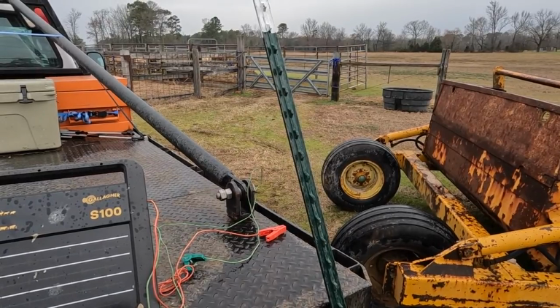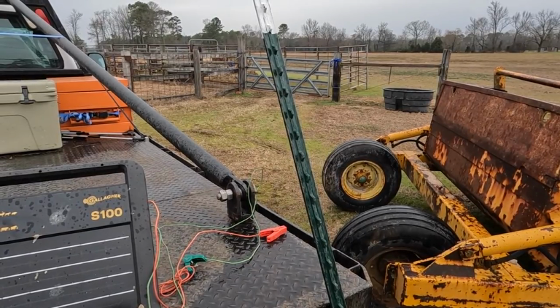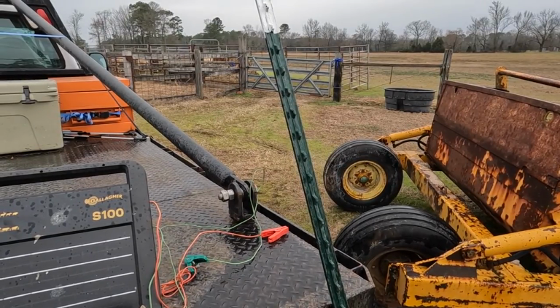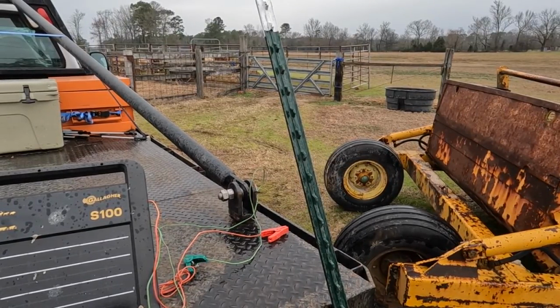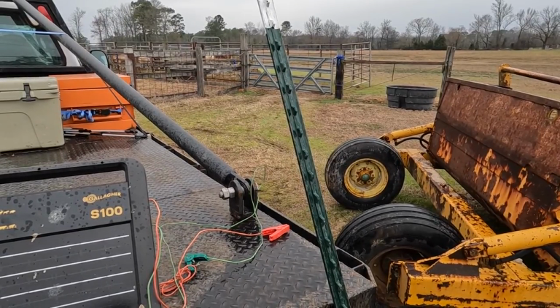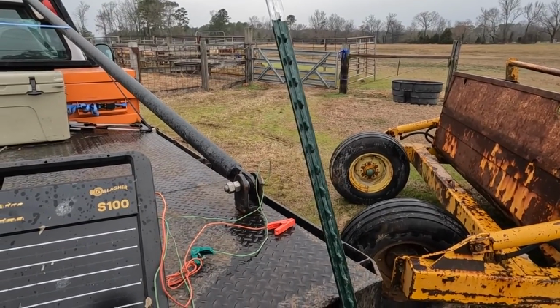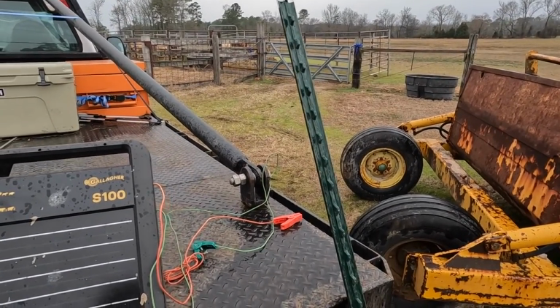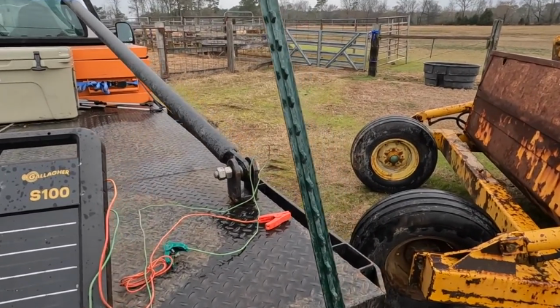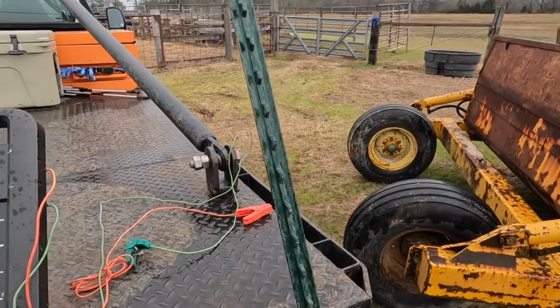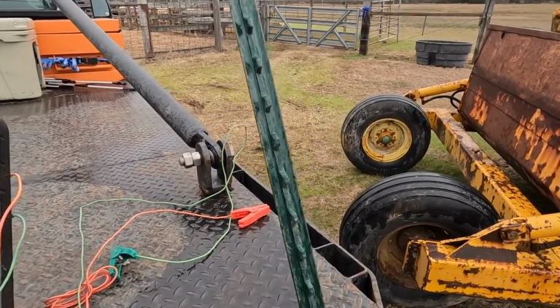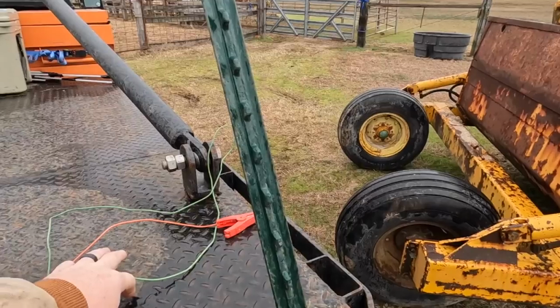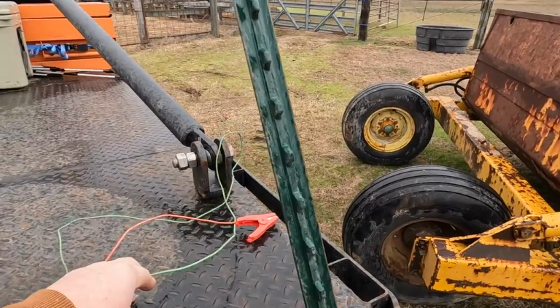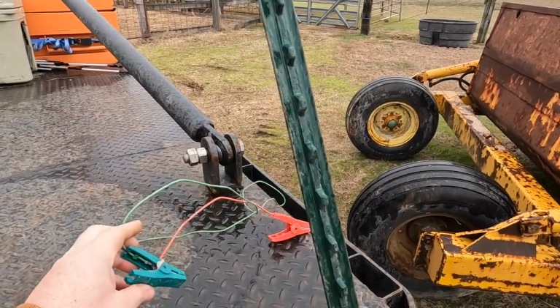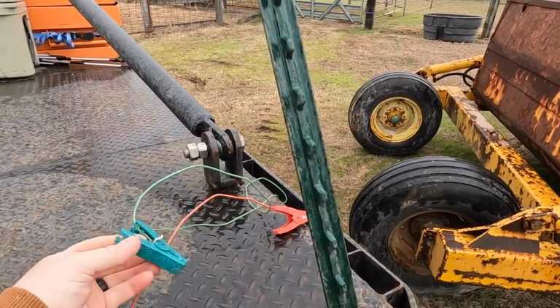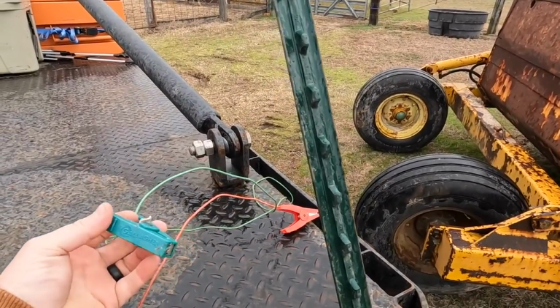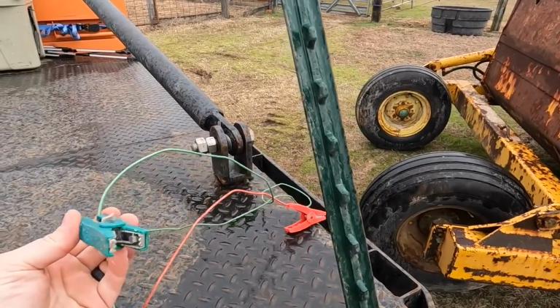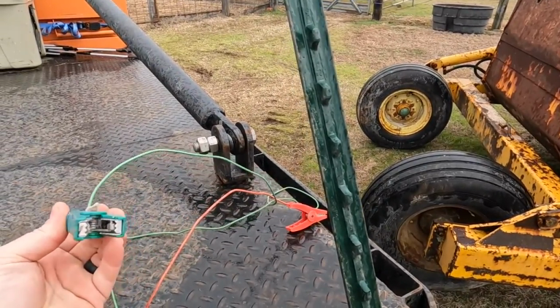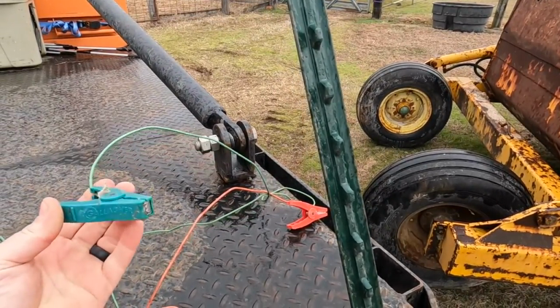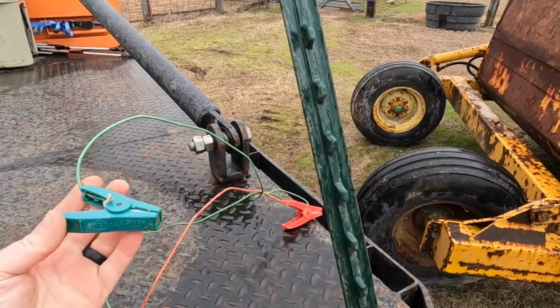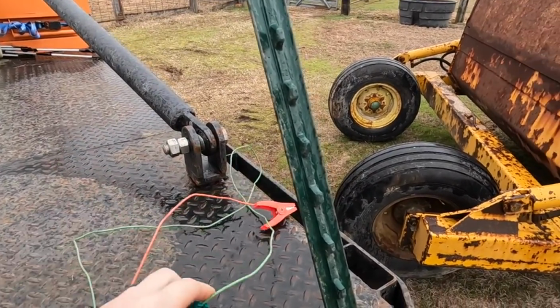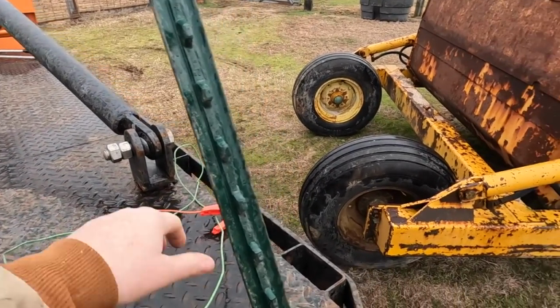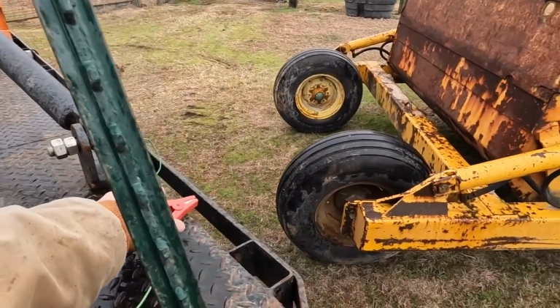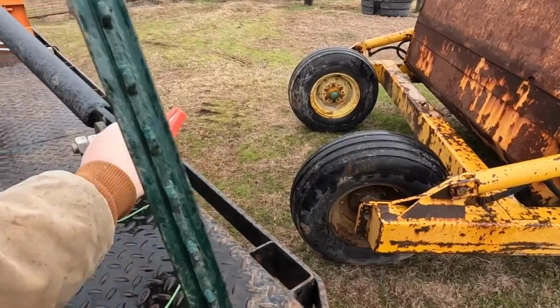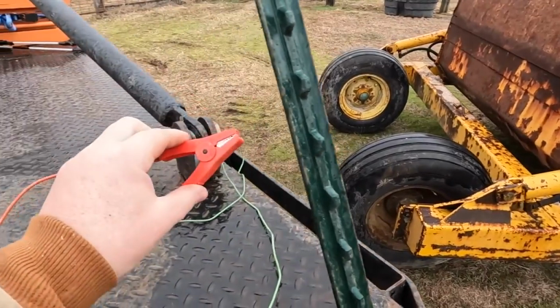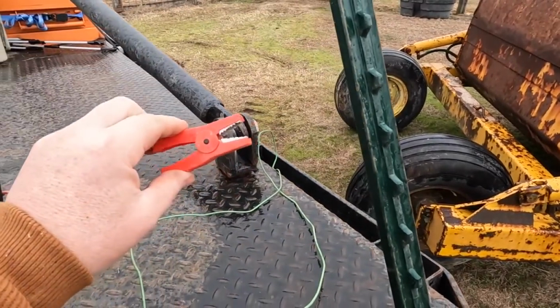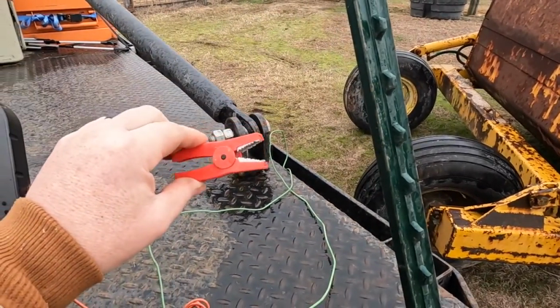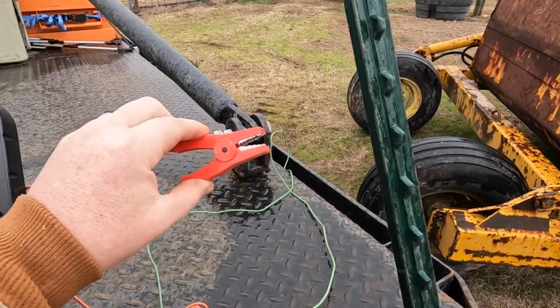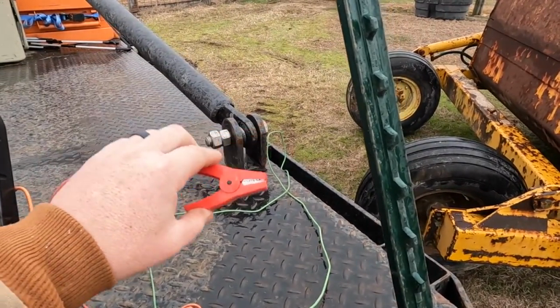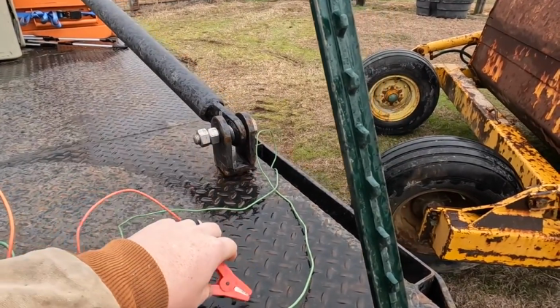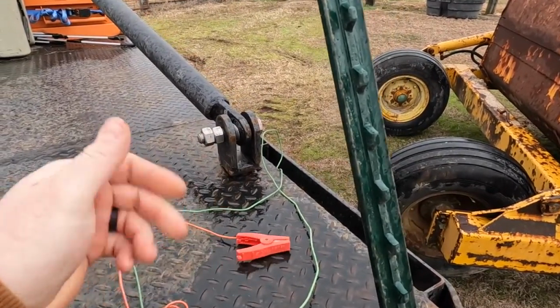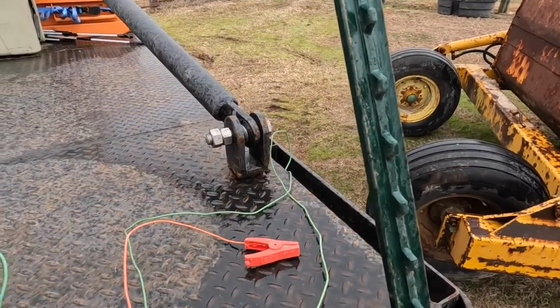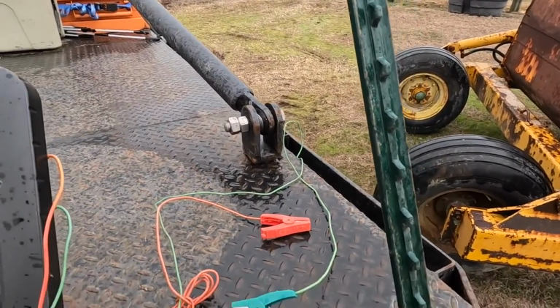You've got two leads on this charger: this green one goes to an earth ground, the red one goes to your hot lead. Super simple to put up.